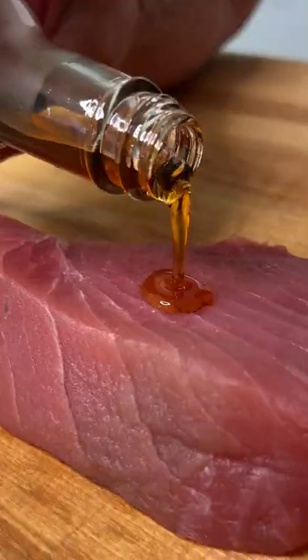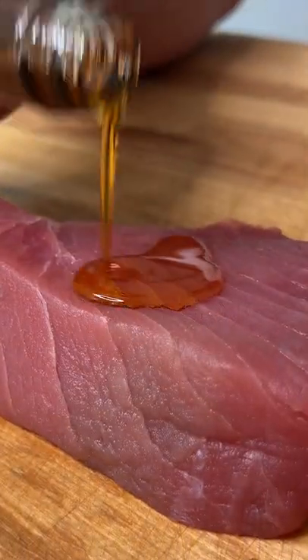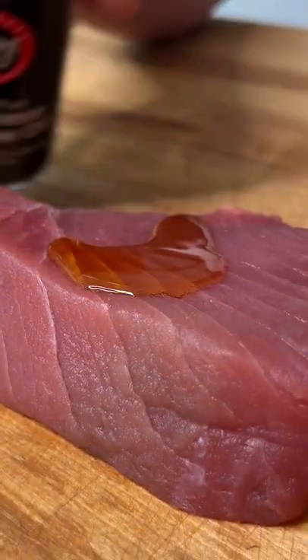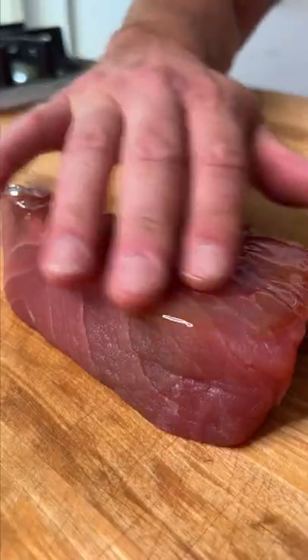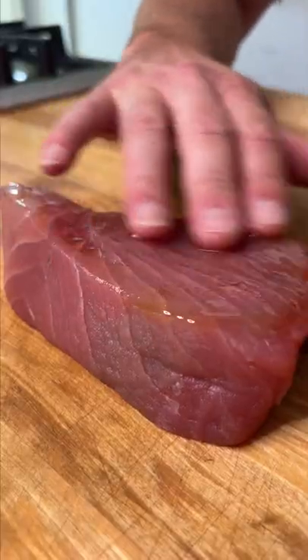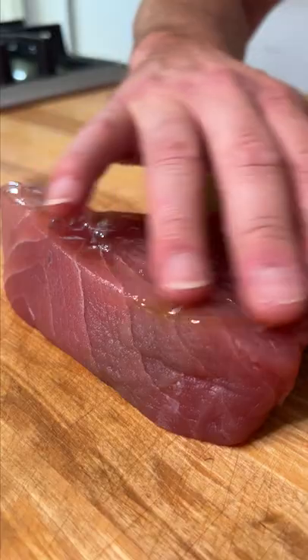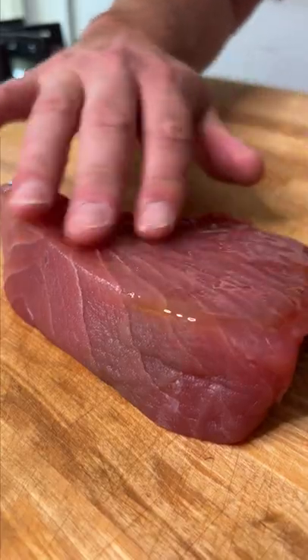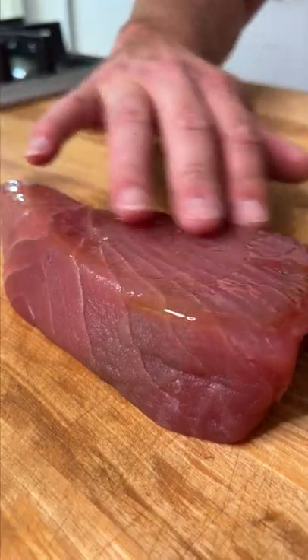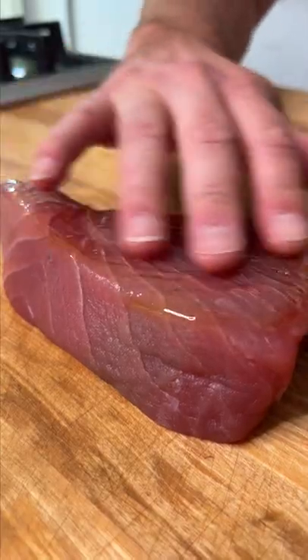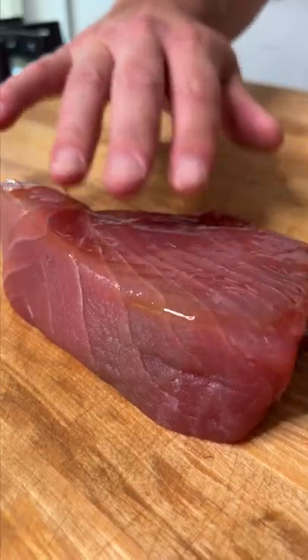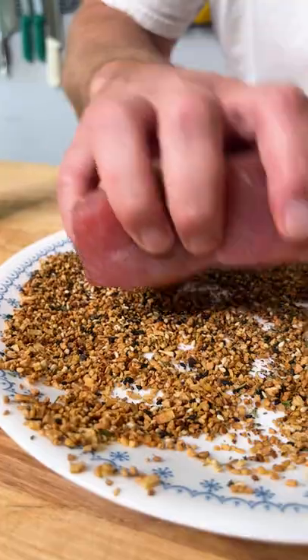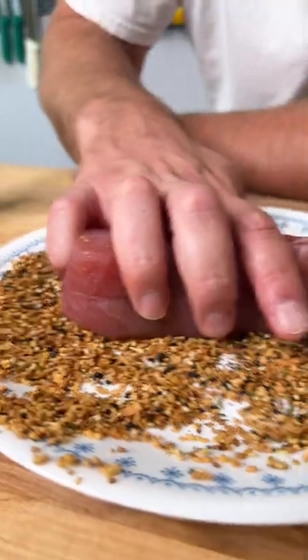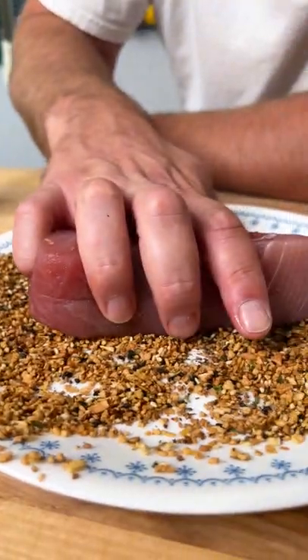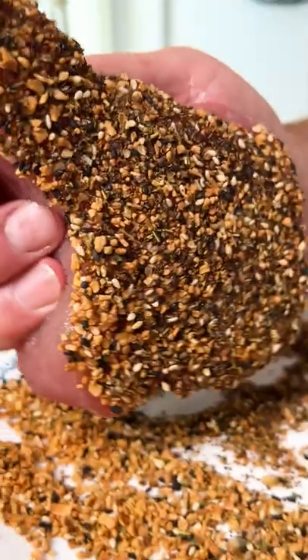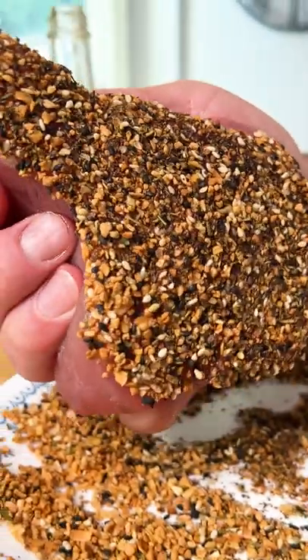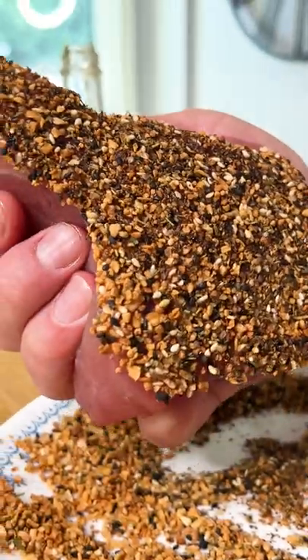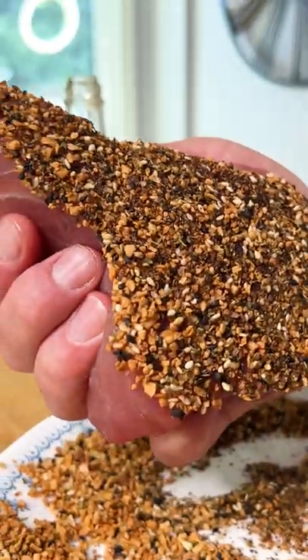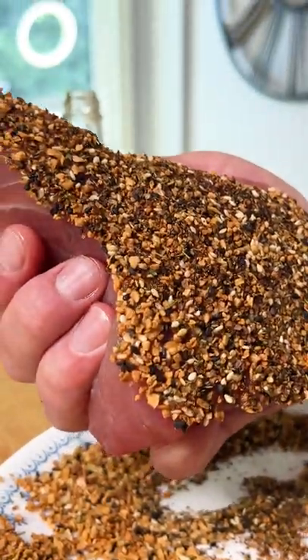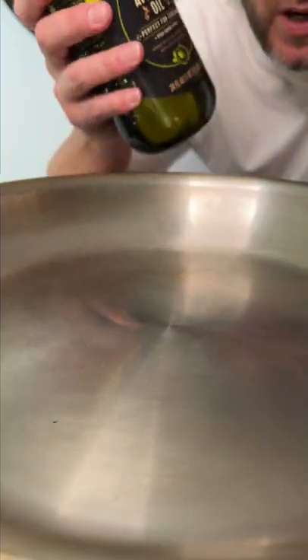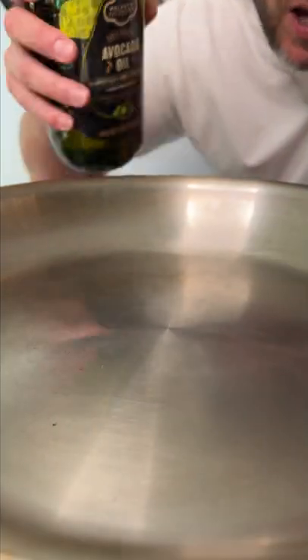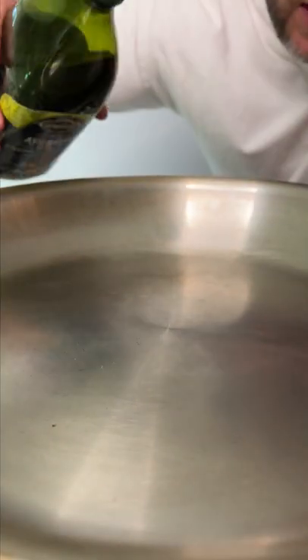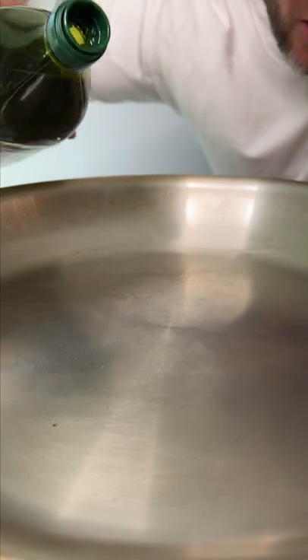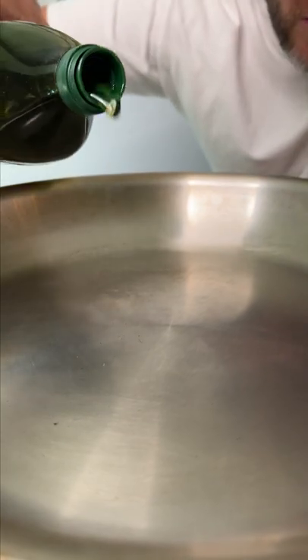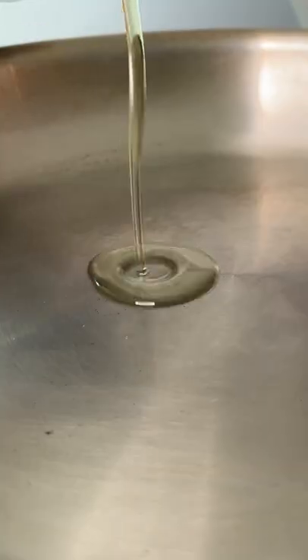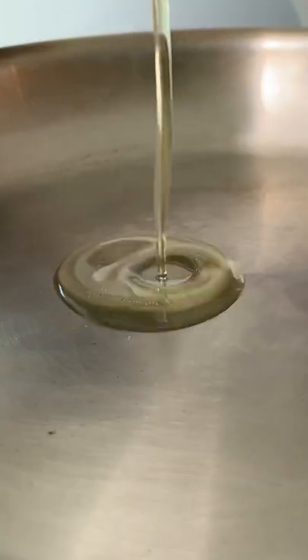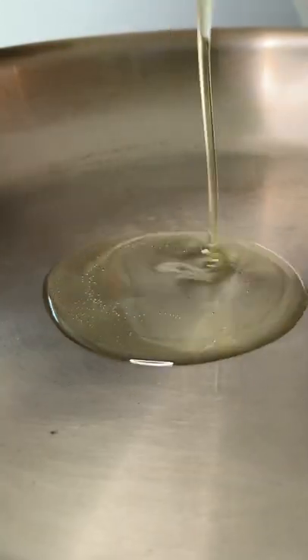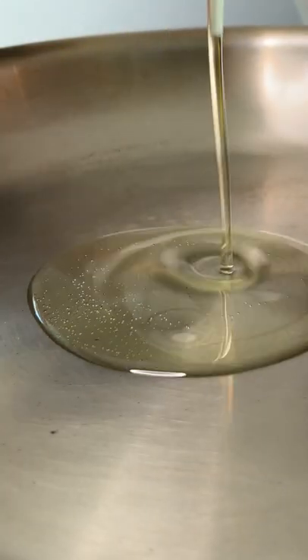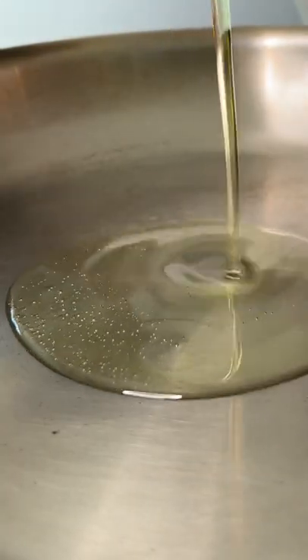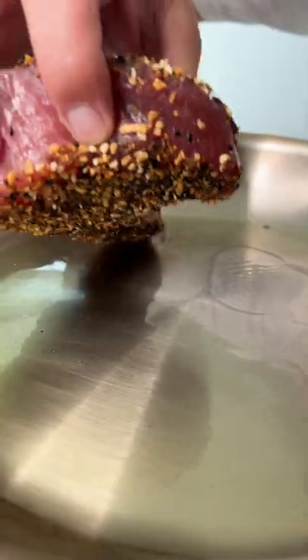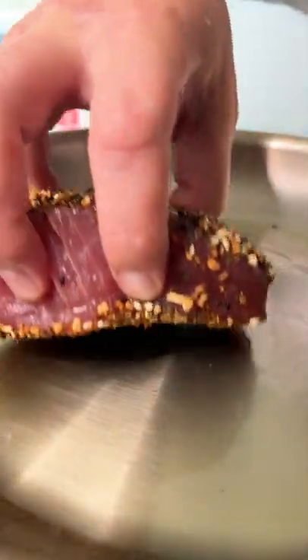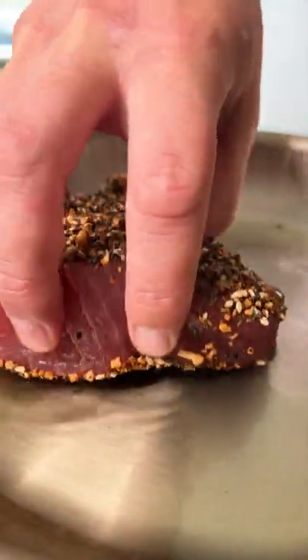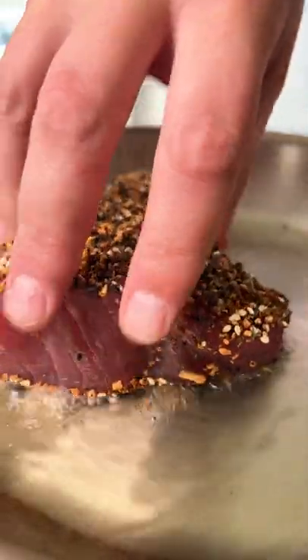We're going to use Japanese sesame oil as our binder. Should look like that. We're going to use avocado oil because it's a high smoke point oil. Let's go in for the sear.